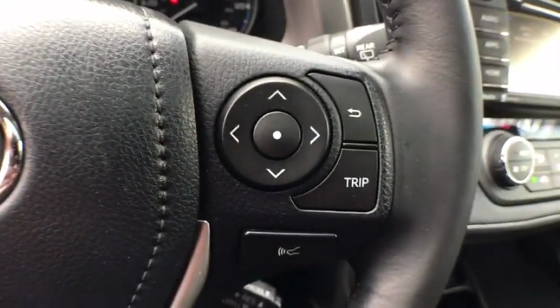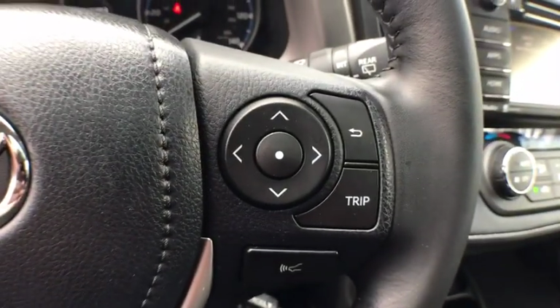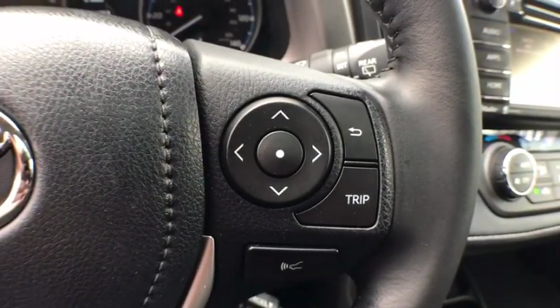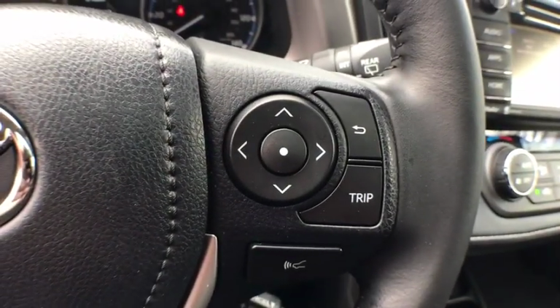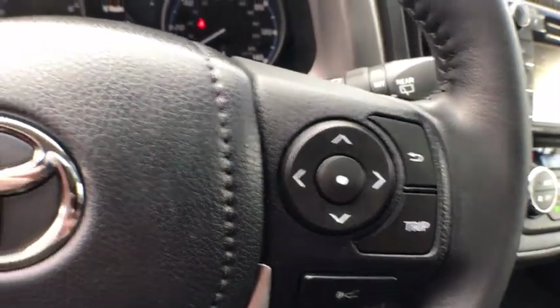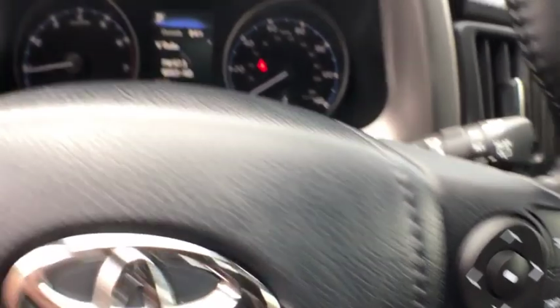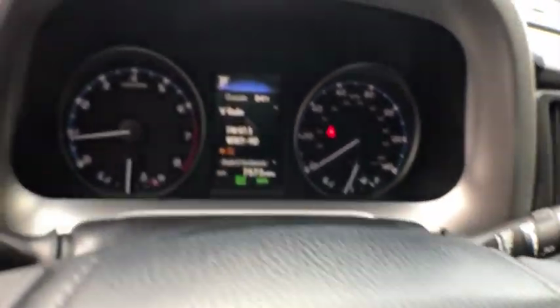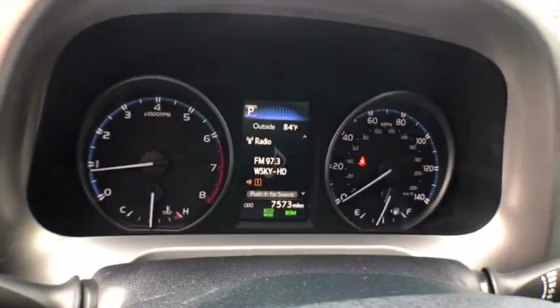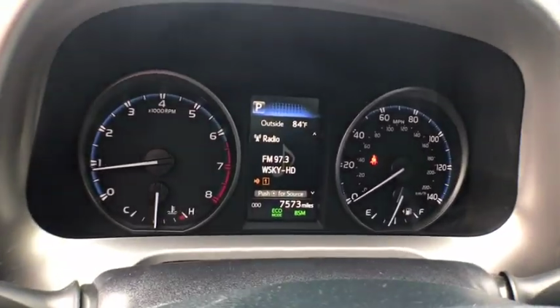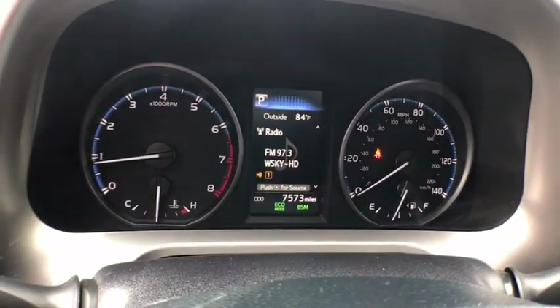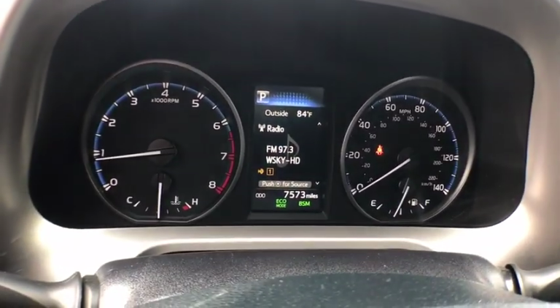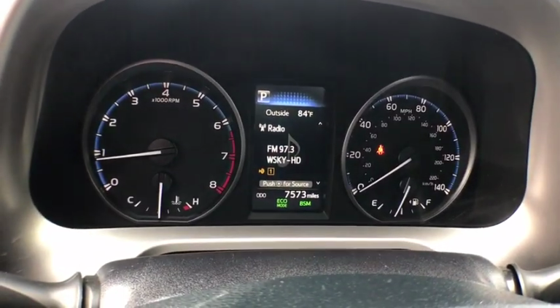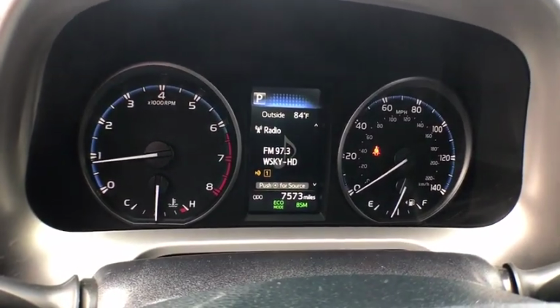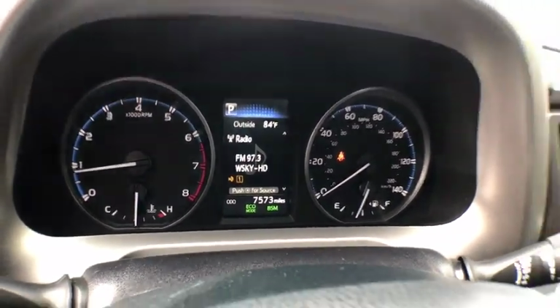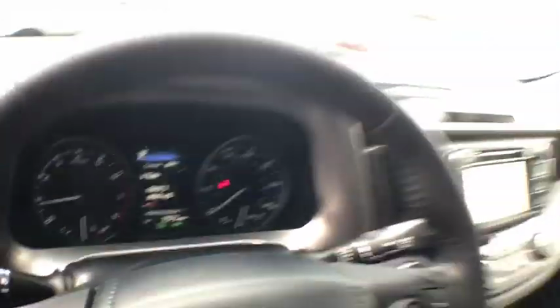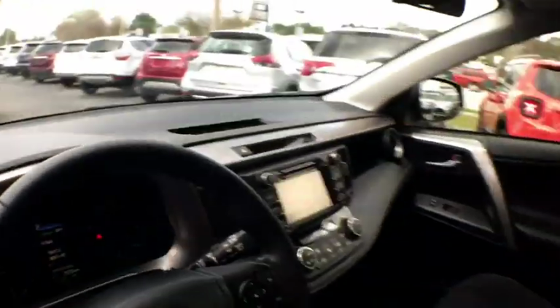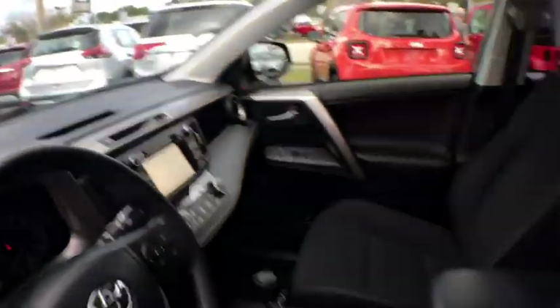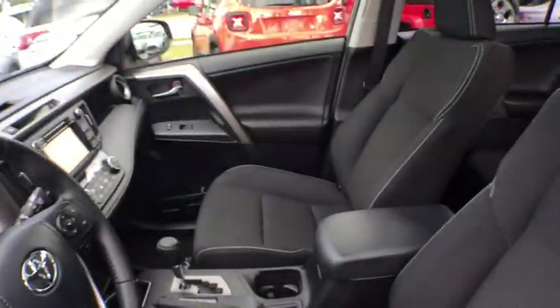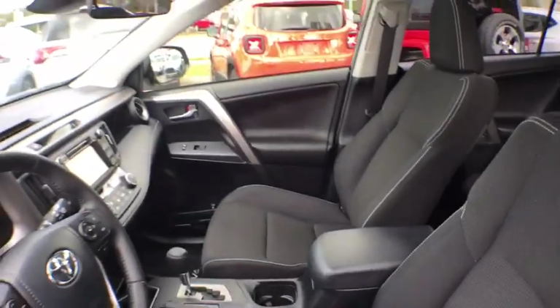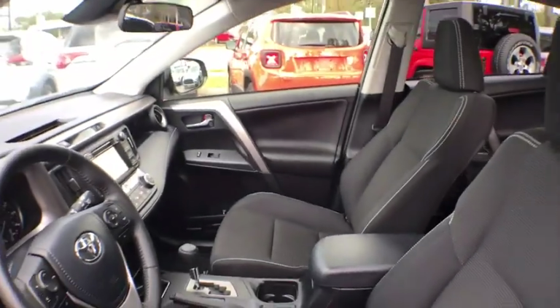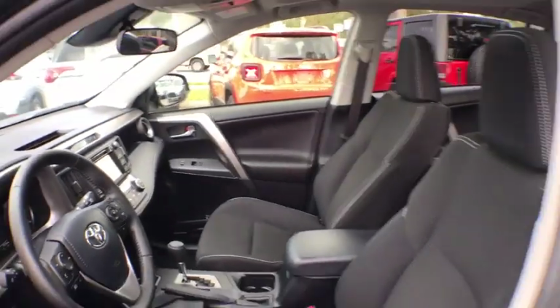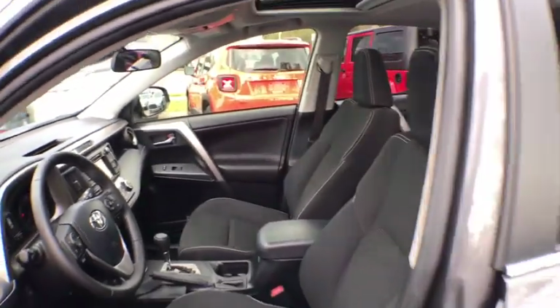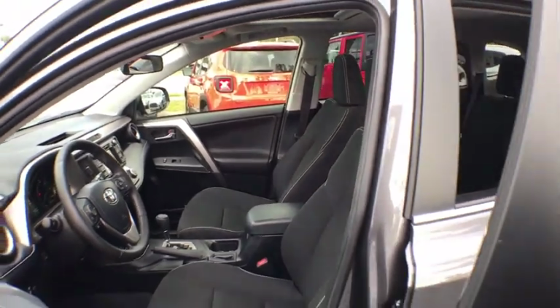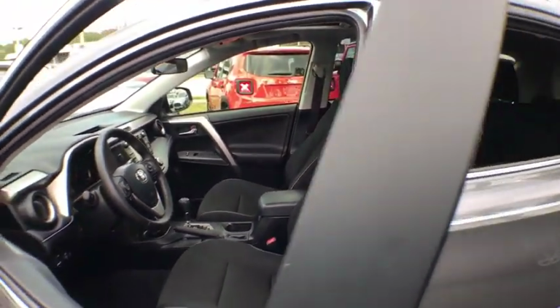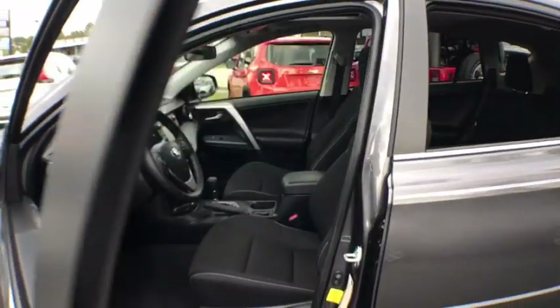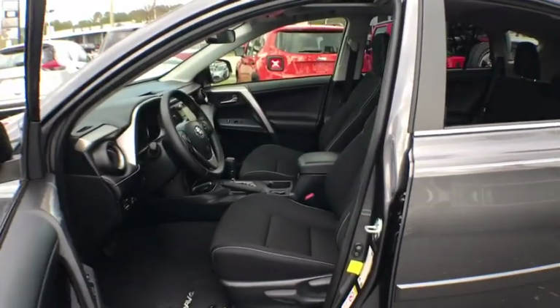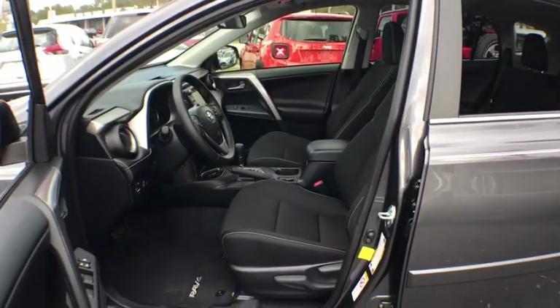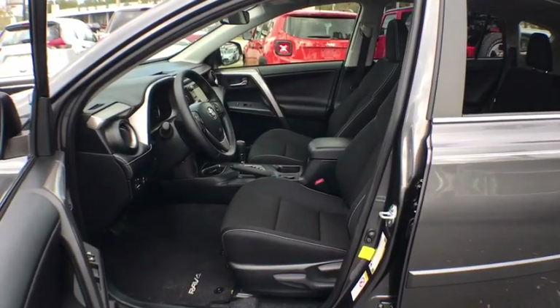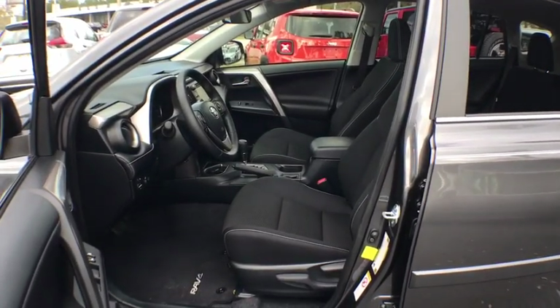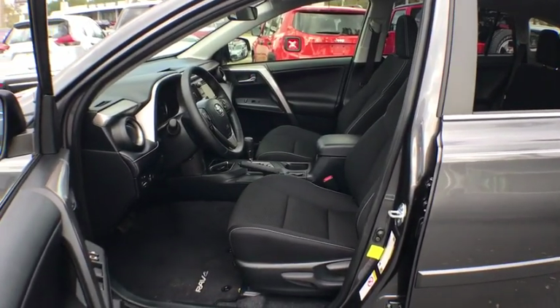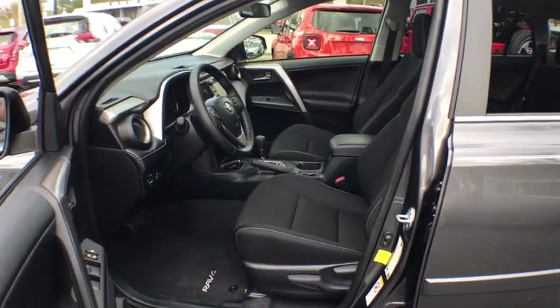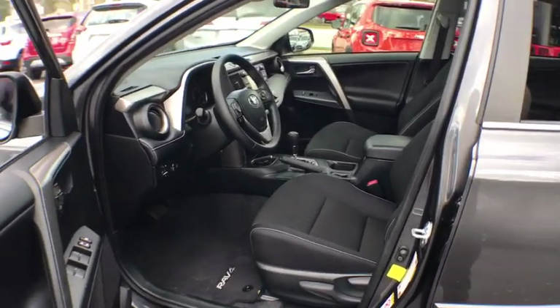Power liftgate, keyless entry, traction control, moonroof, Bluetooth, leather-wrapped steering wheel, power steering, cruise control, premium sound, climate control.